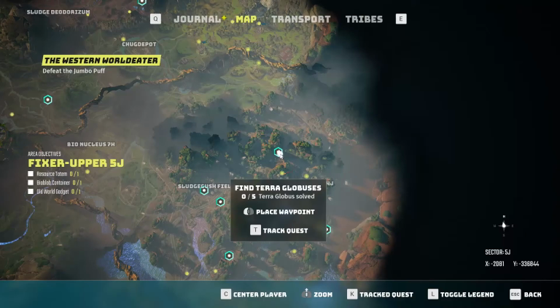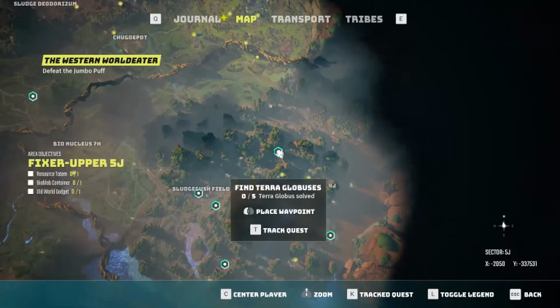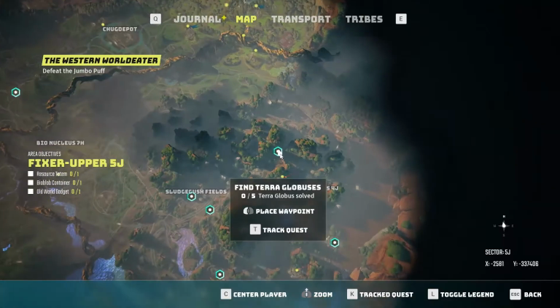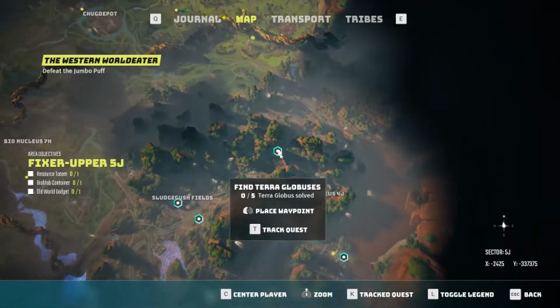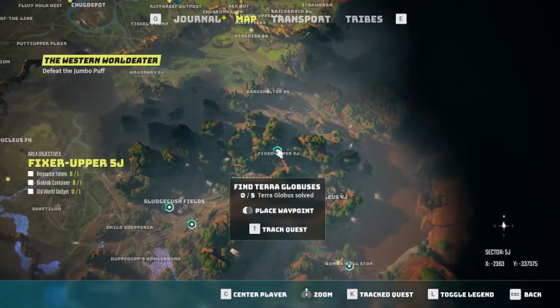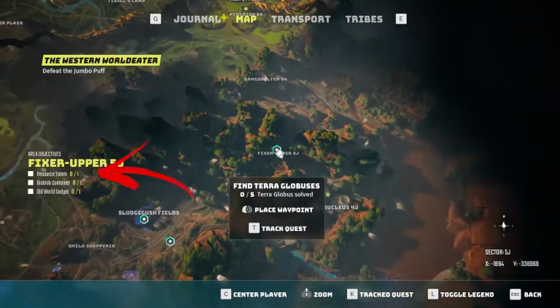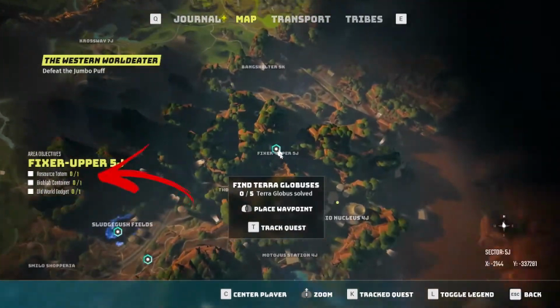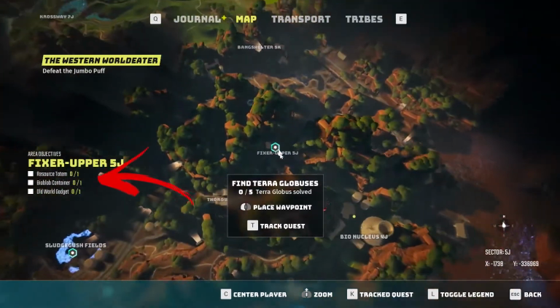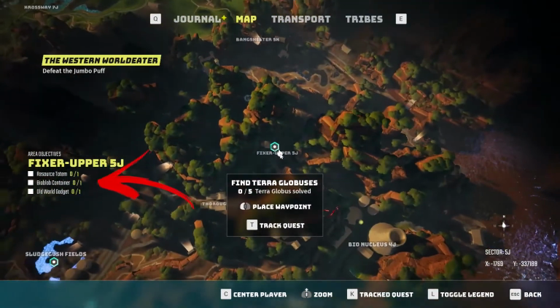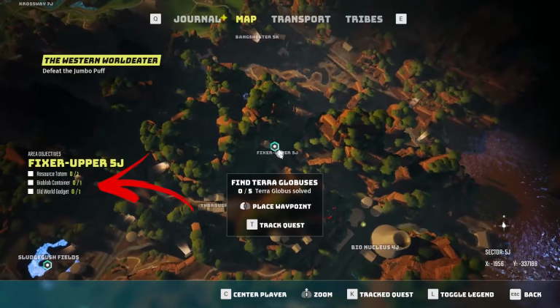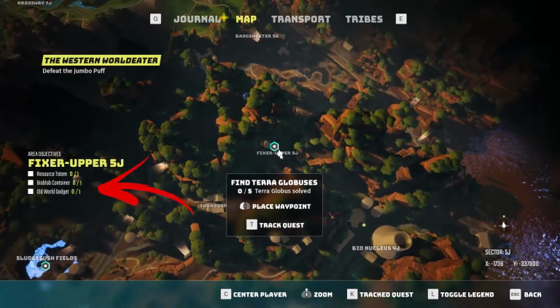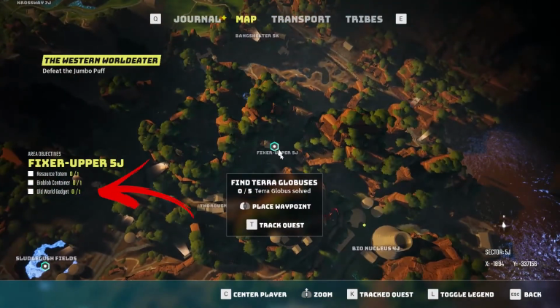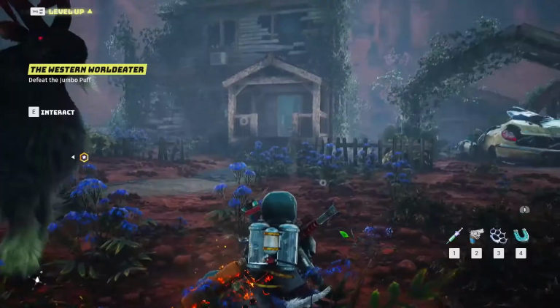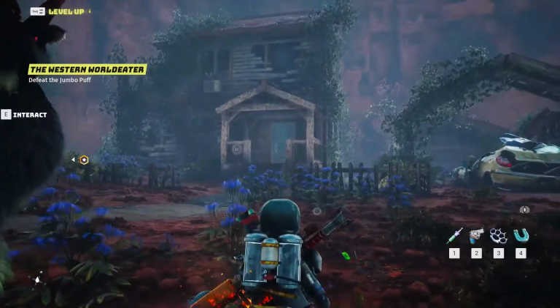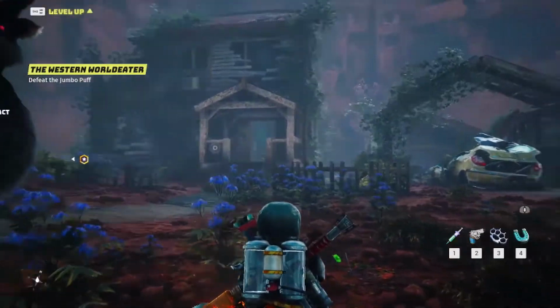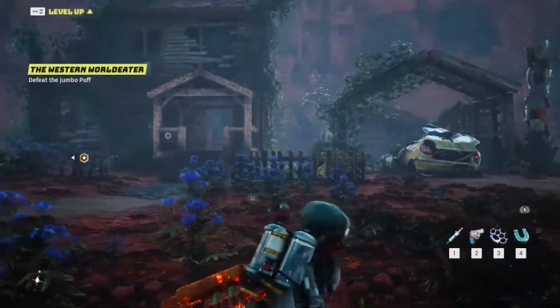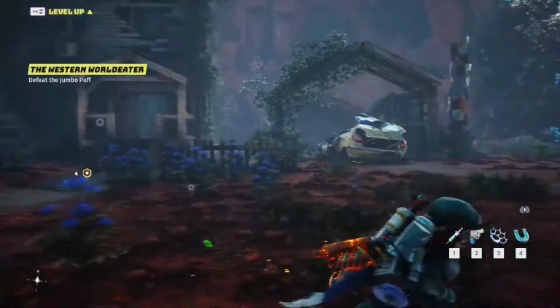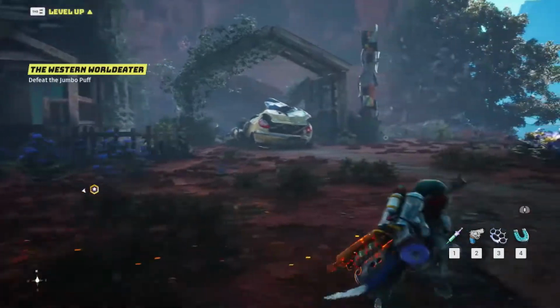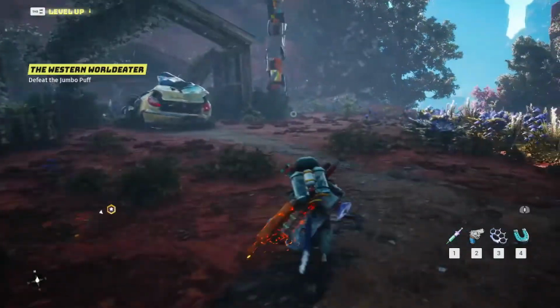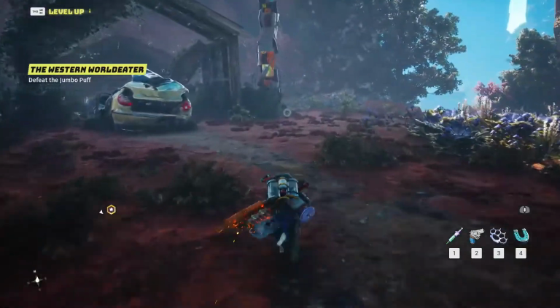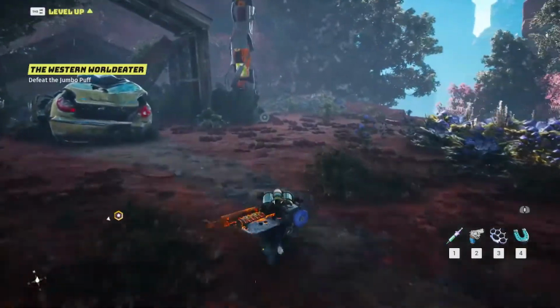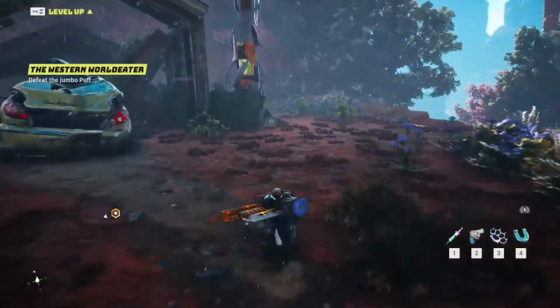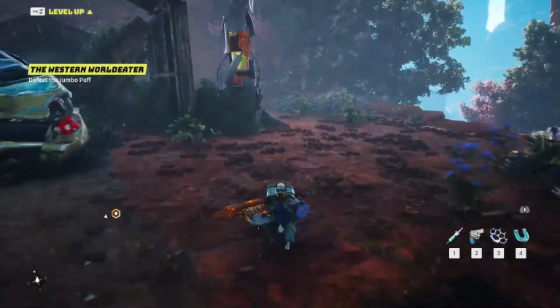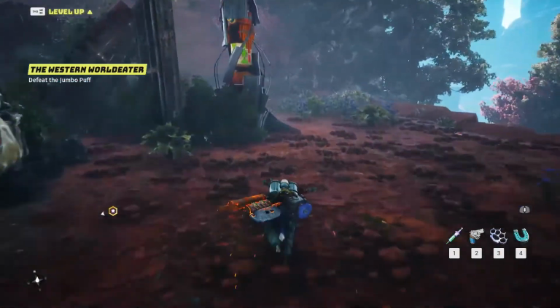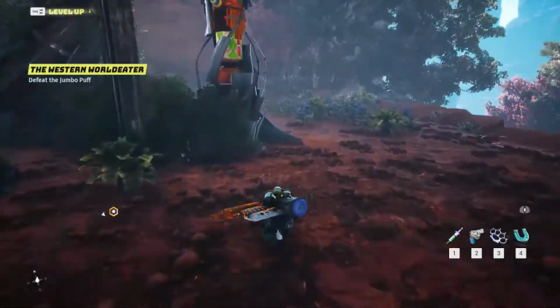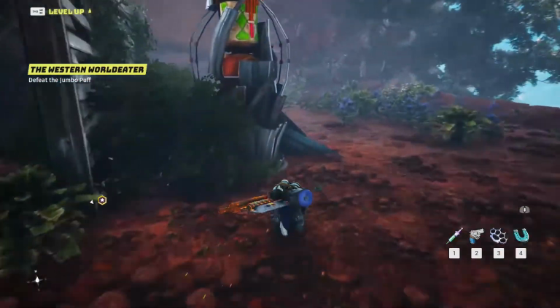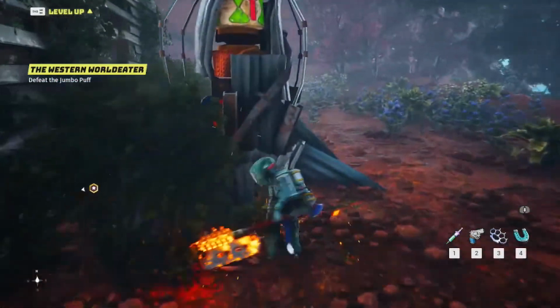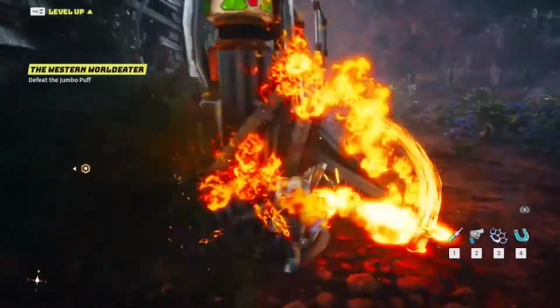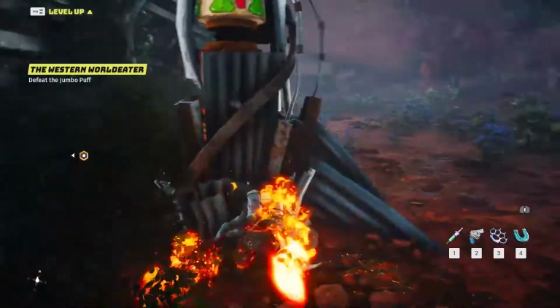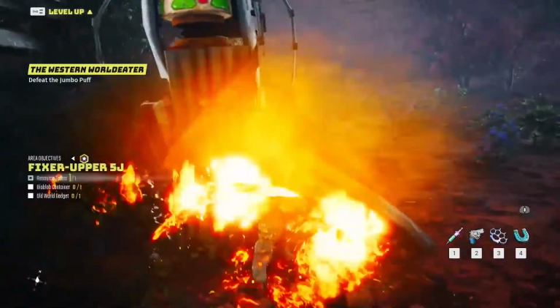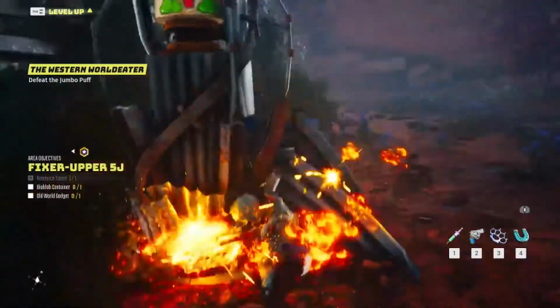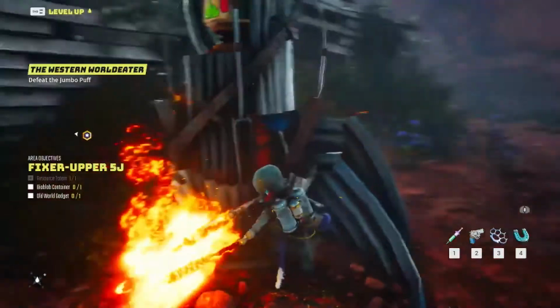In Fixer Upper 5J you can find three area objectives to complete. Here you can find a house with a parking lot. On the right from the last one you can find the resource totem to destroy.